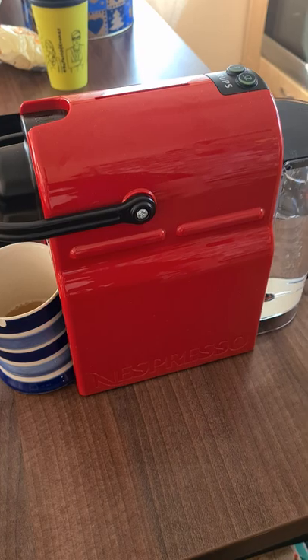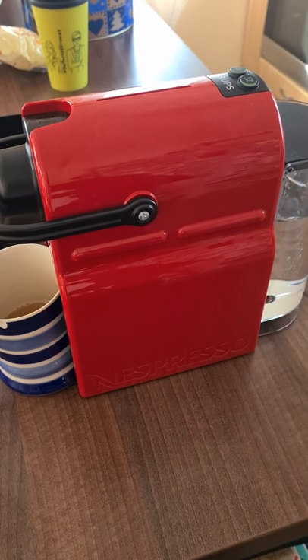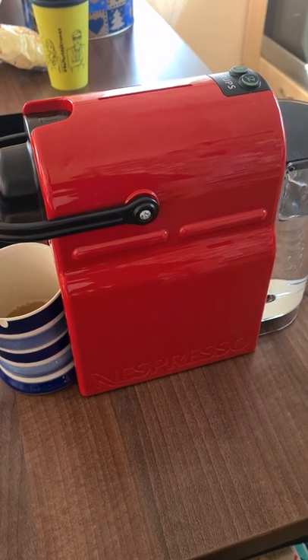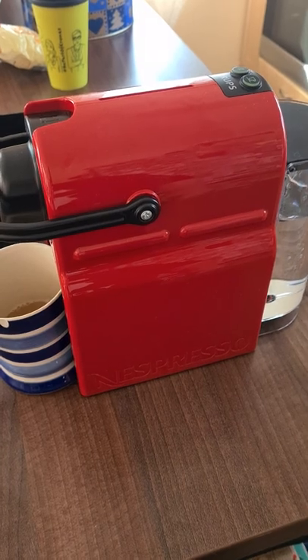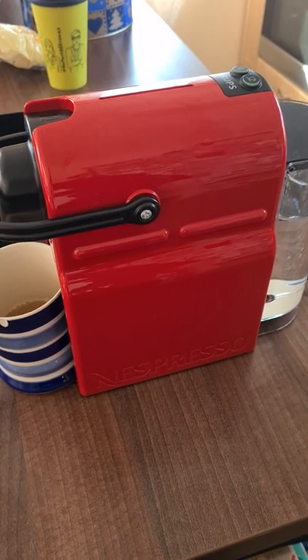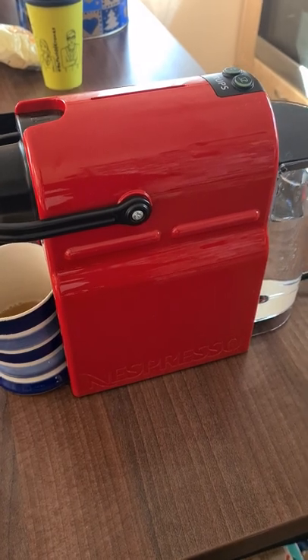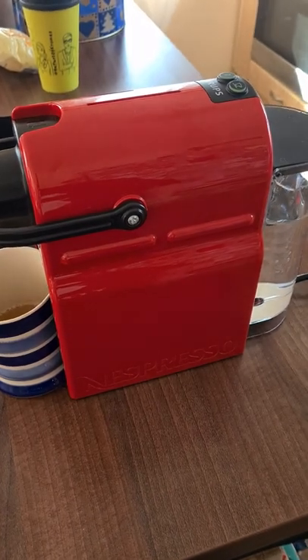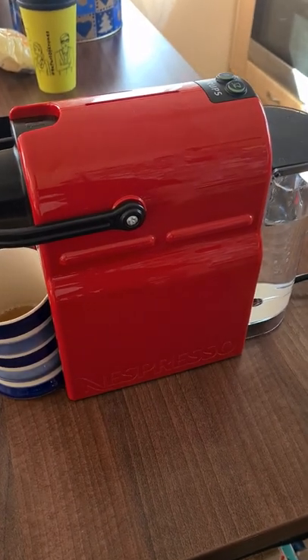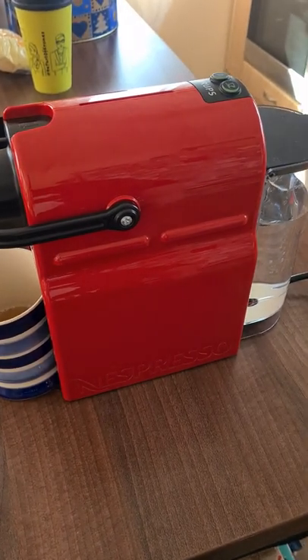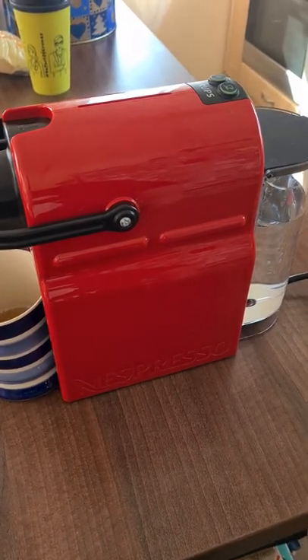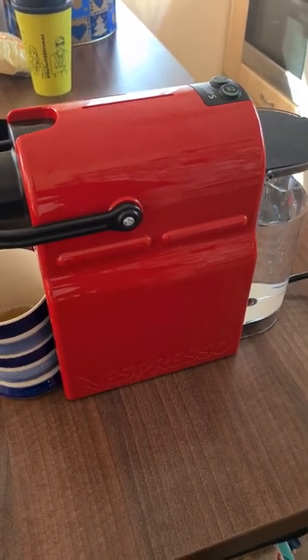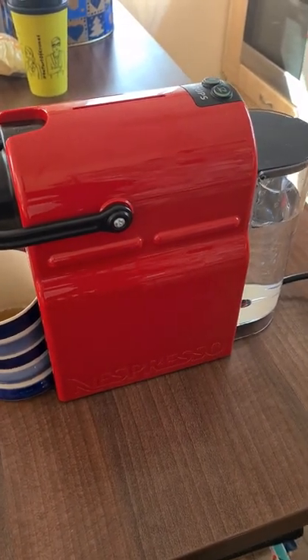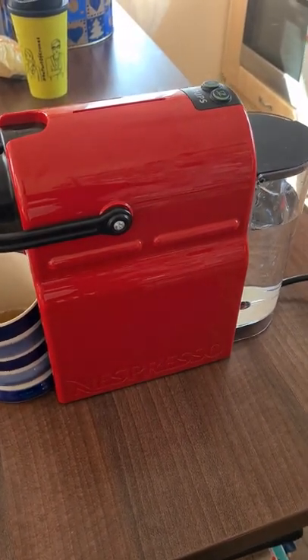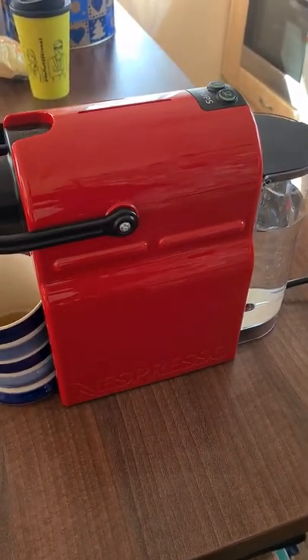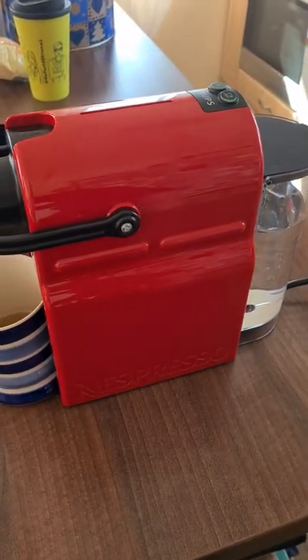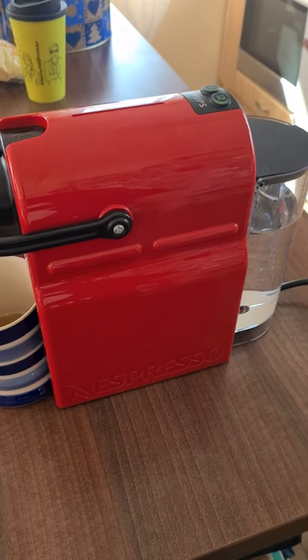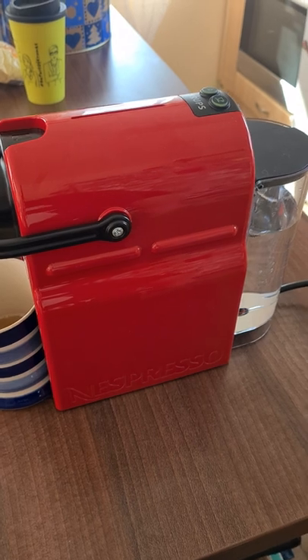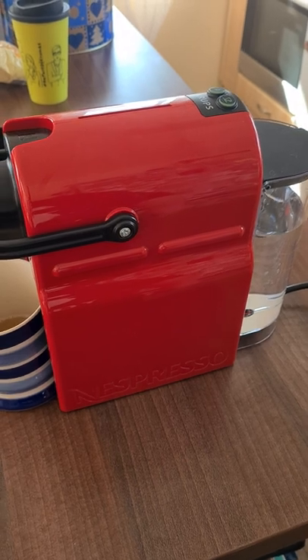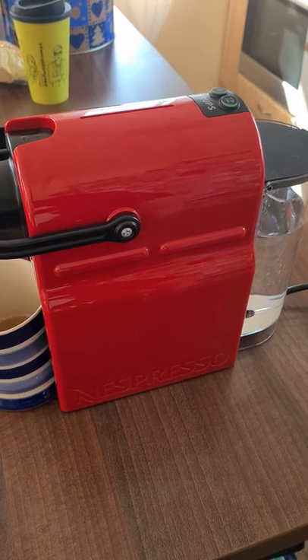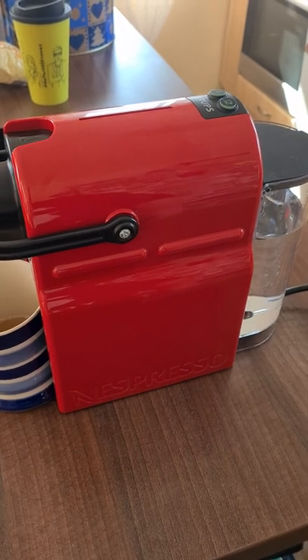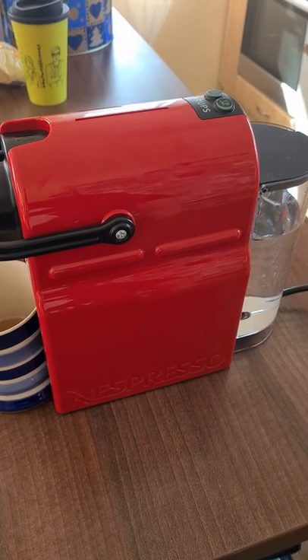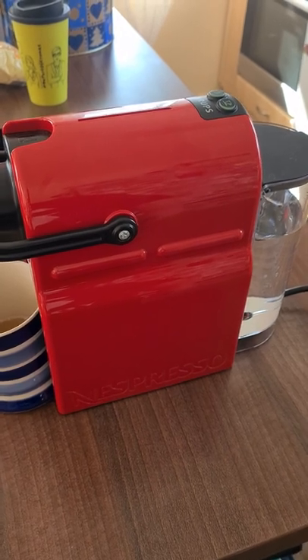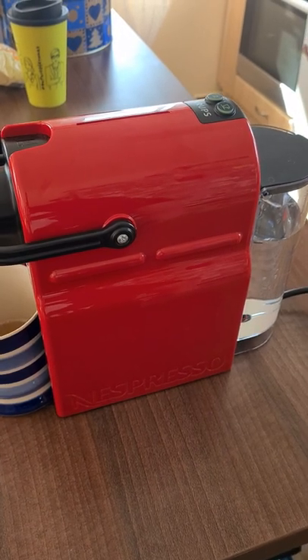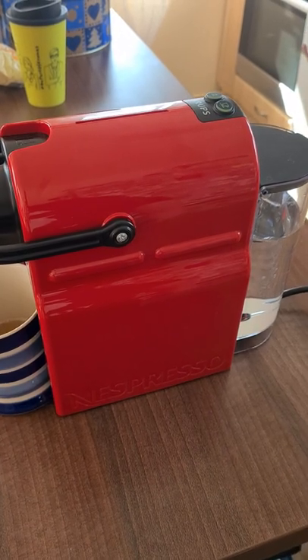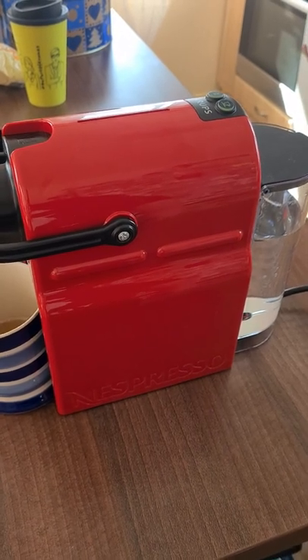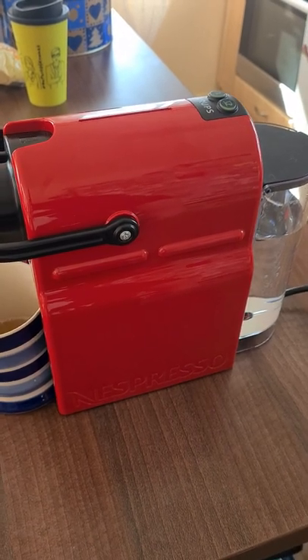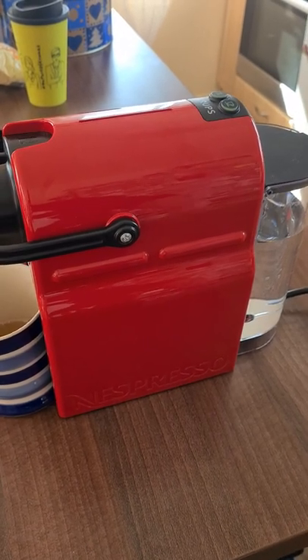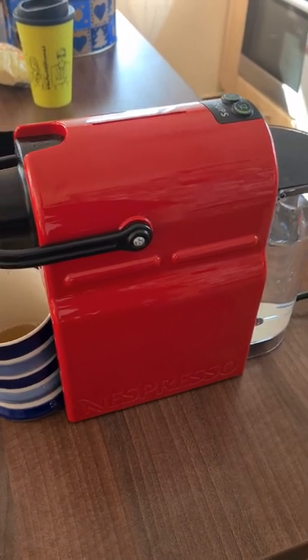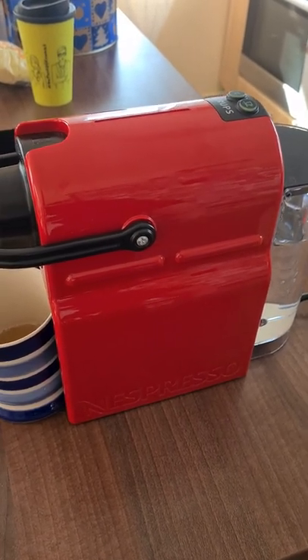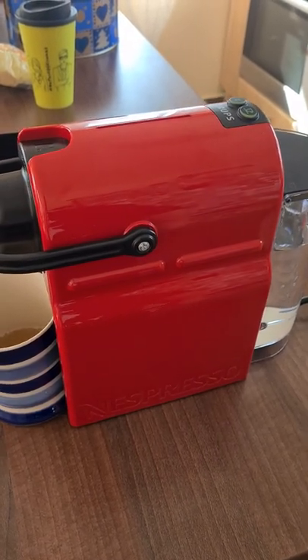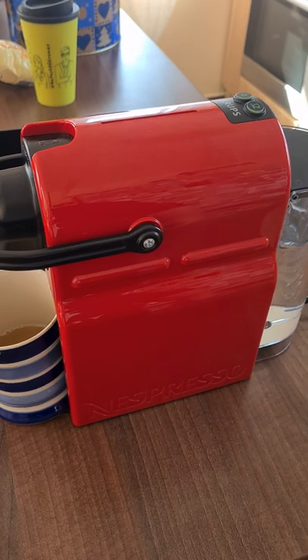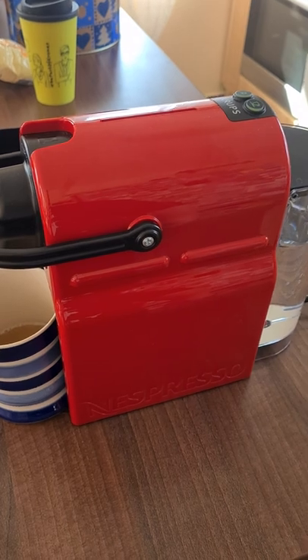Hi guys and girls, this is Zsolt. Today's super quick video on how to do the descaling on the Nespresso Initia Krups, how it was meant to be.